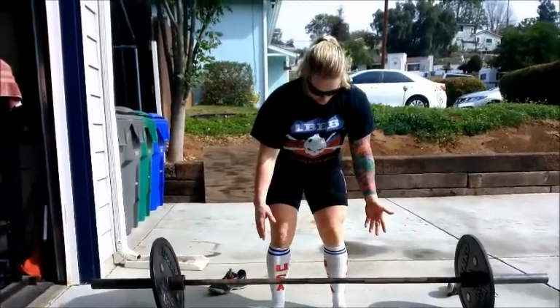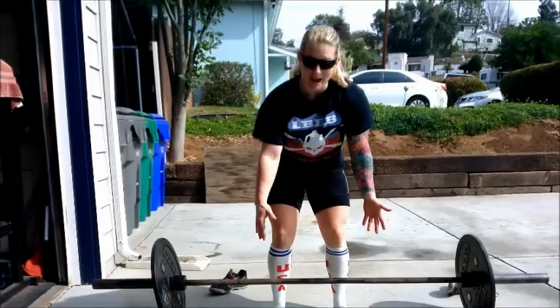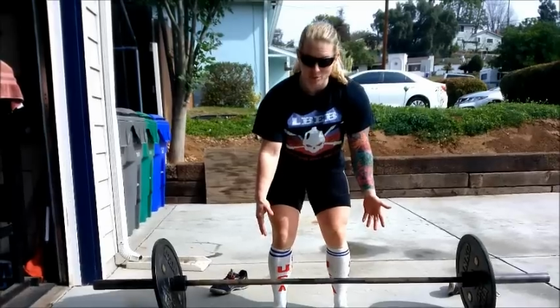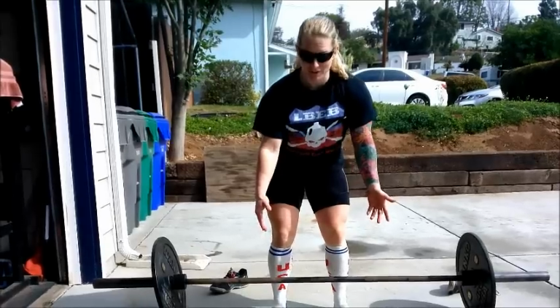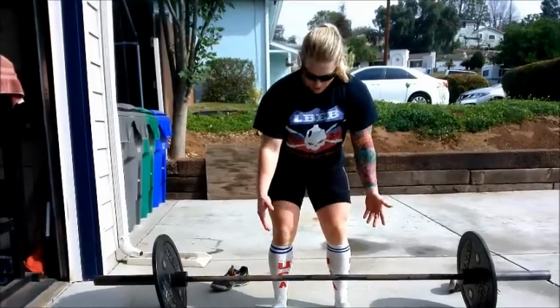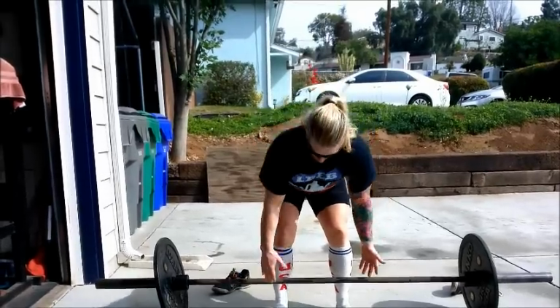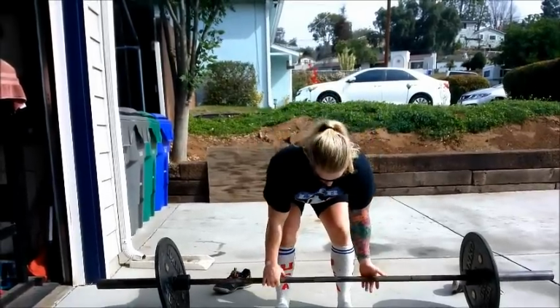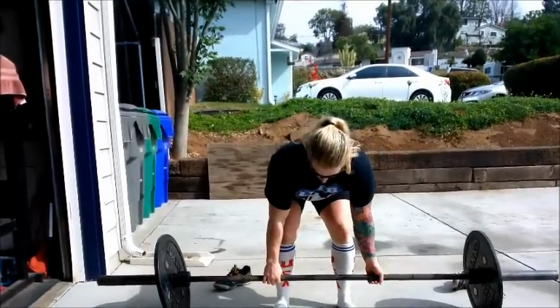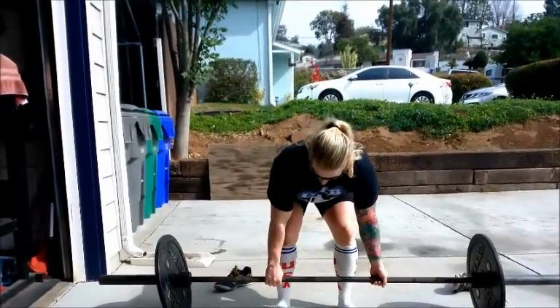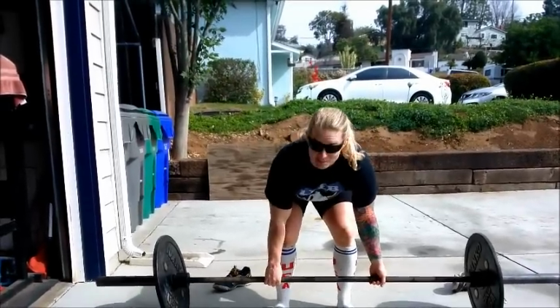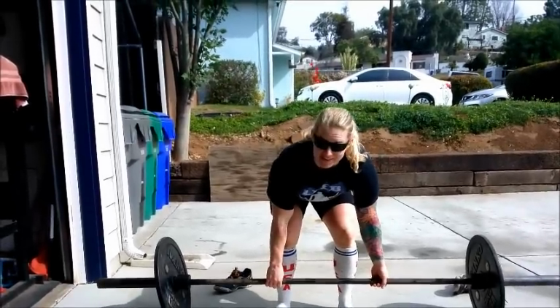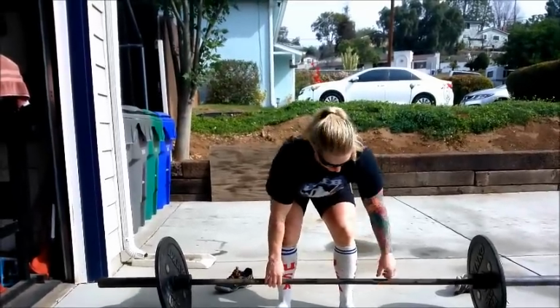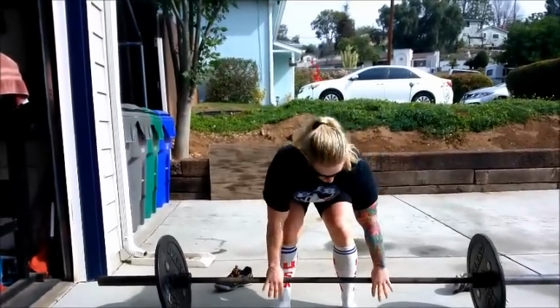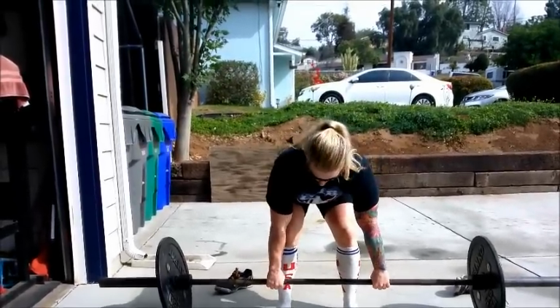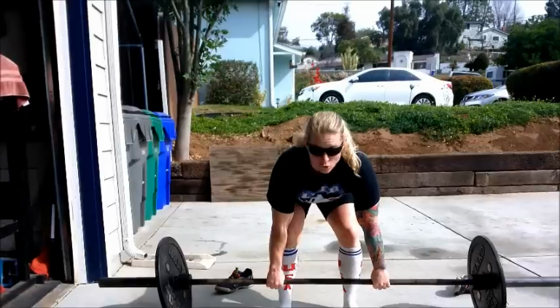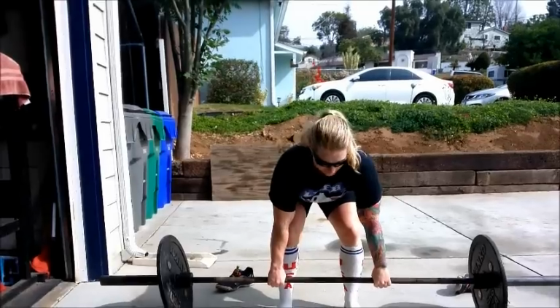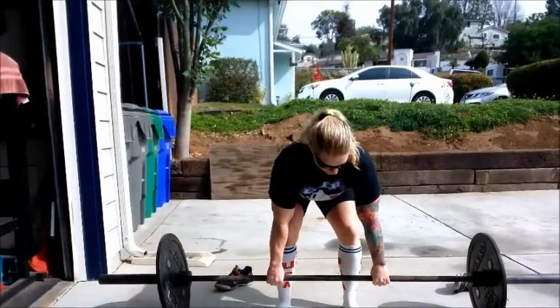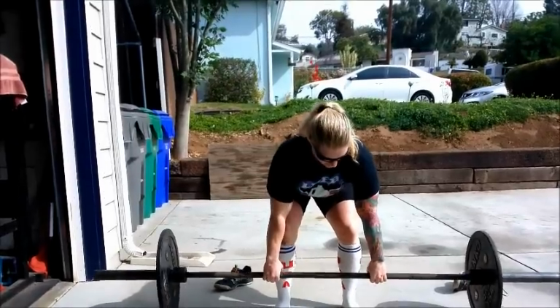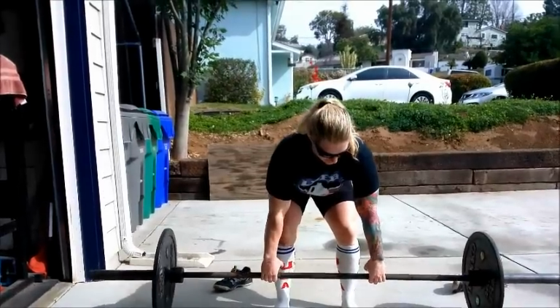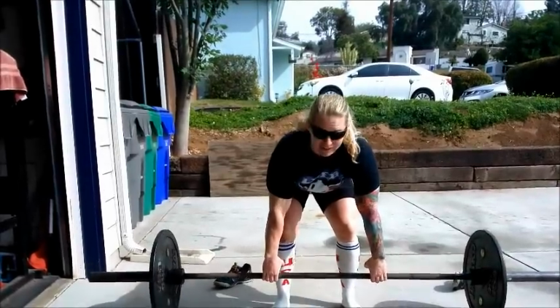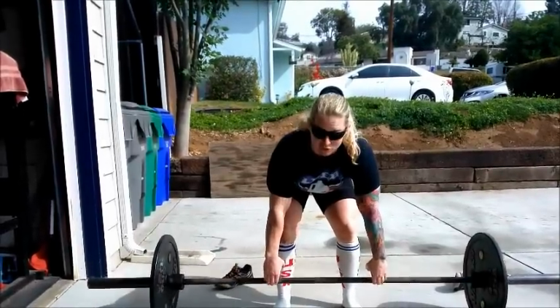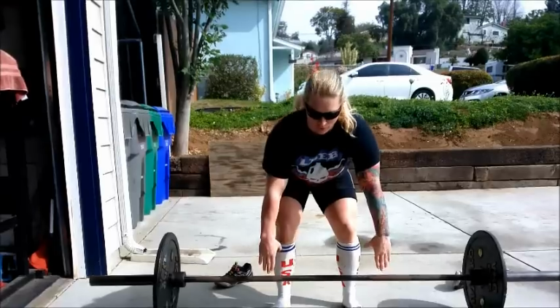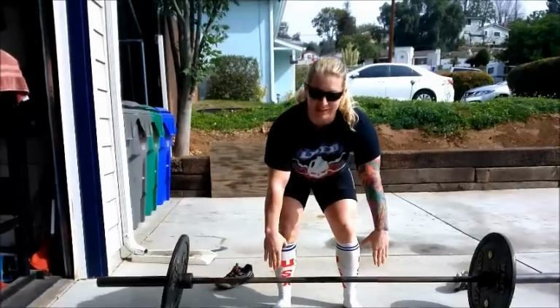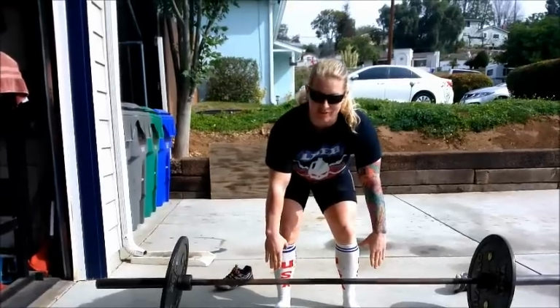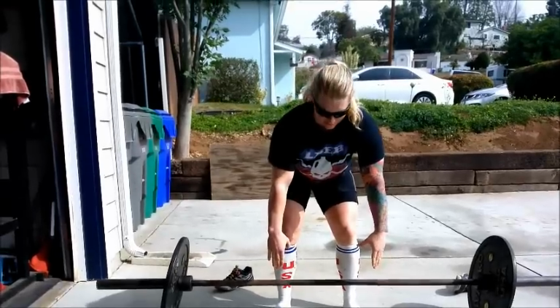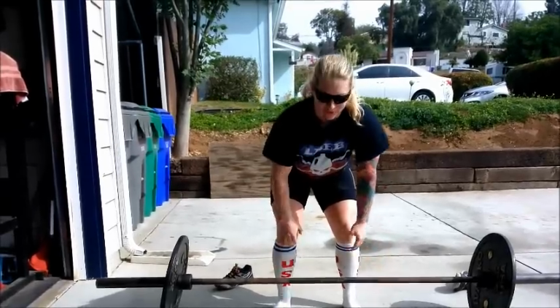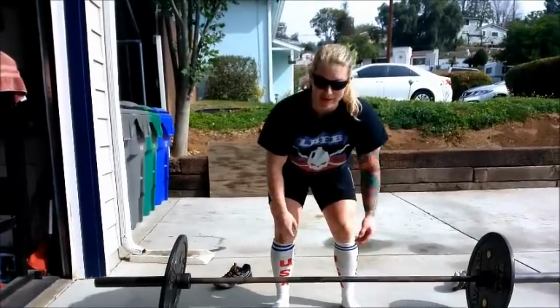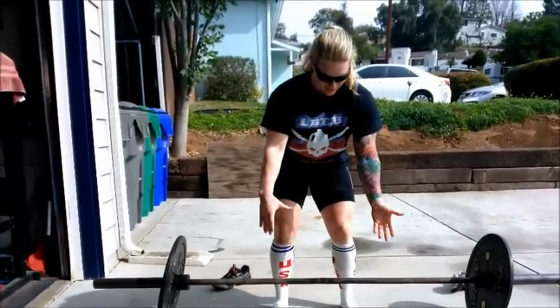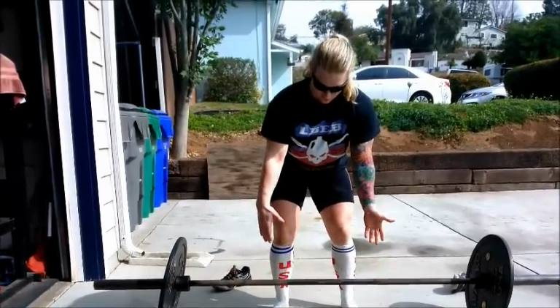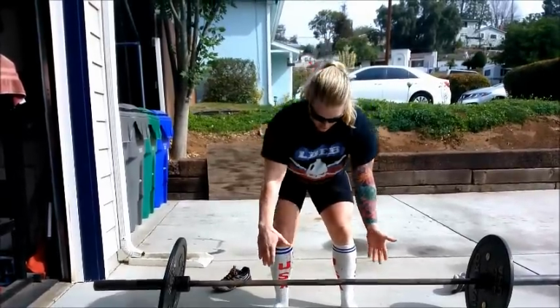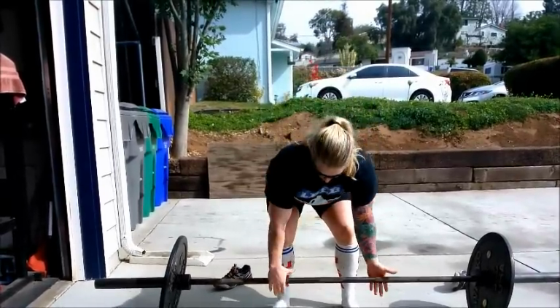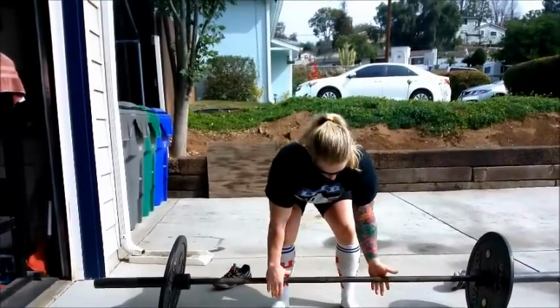I use the opposing hand grip when I deadlift, and that is because eventually, when you use double overhand, it's going to get so heavy that it's going to roll and slip out of your fingers. So, to remedy that, you use opposing grip.